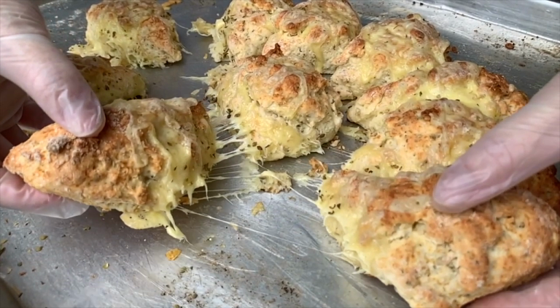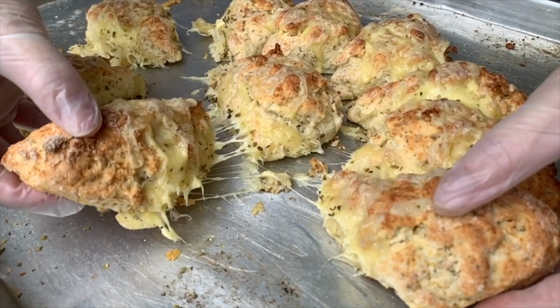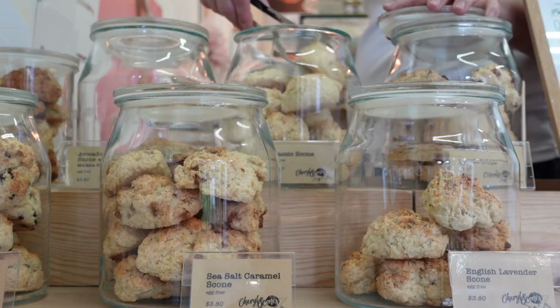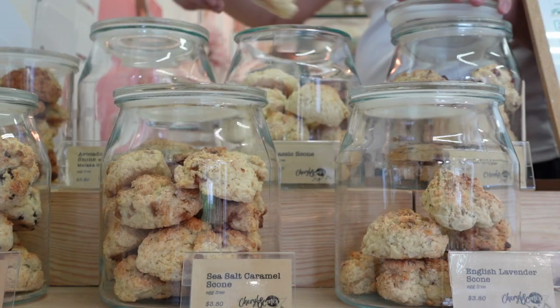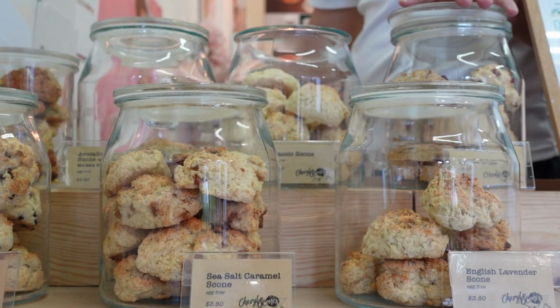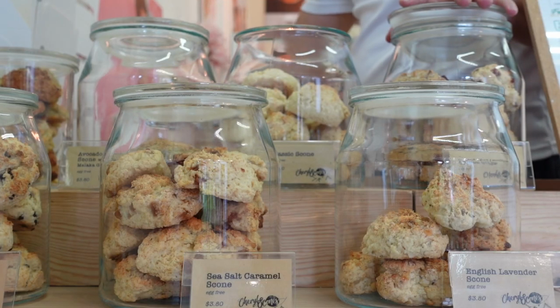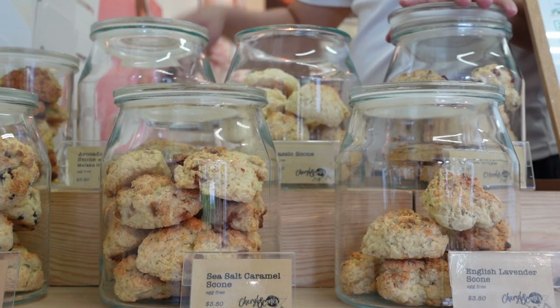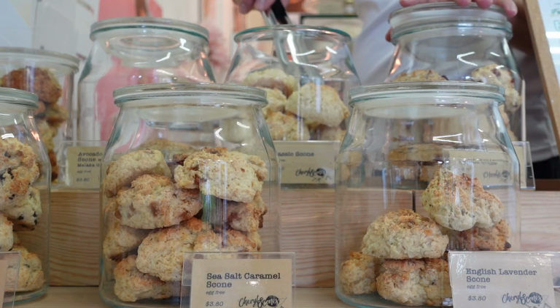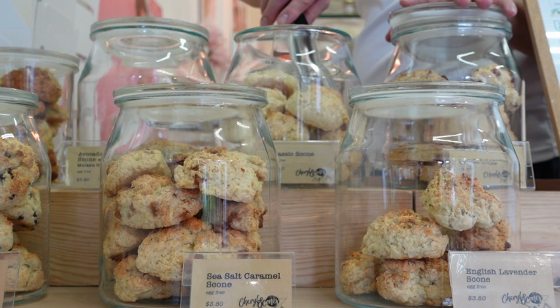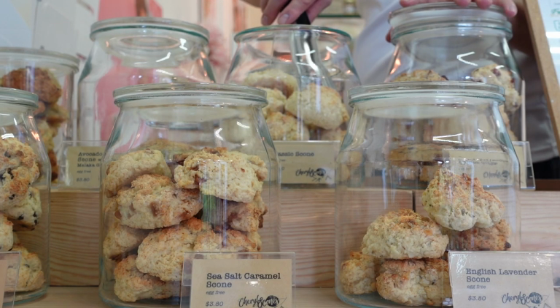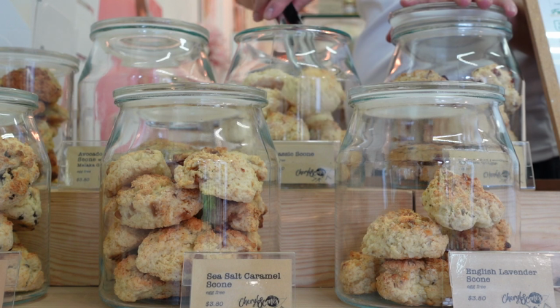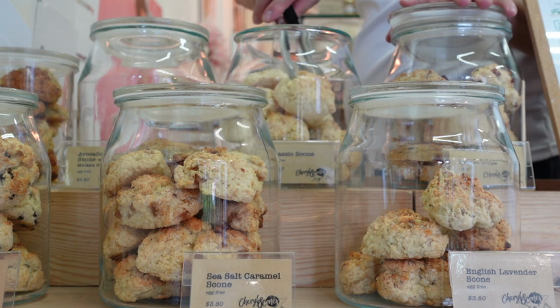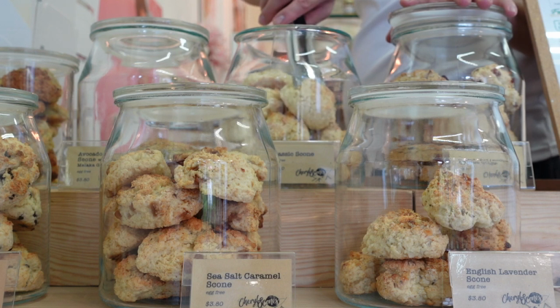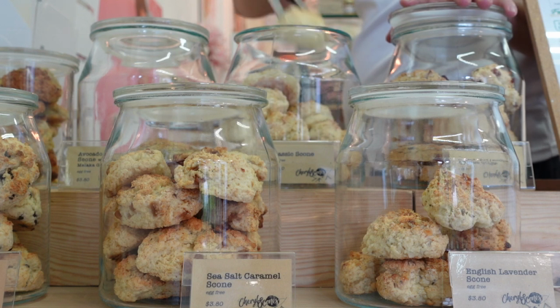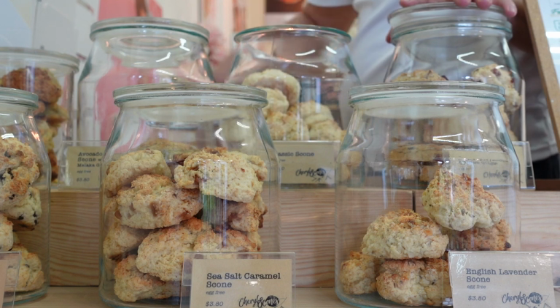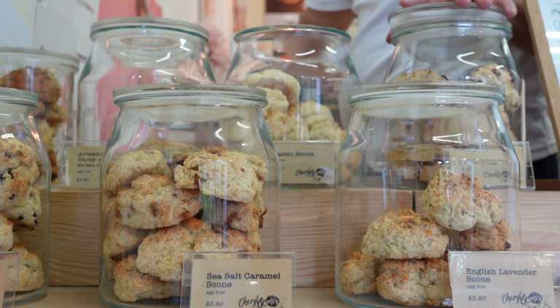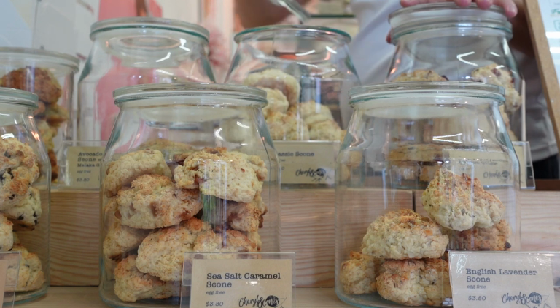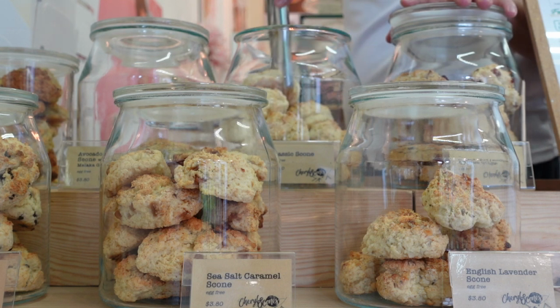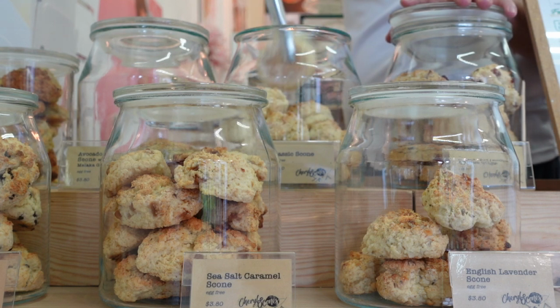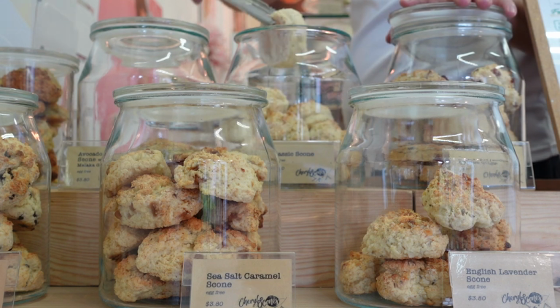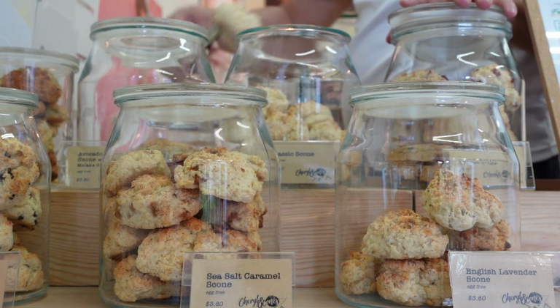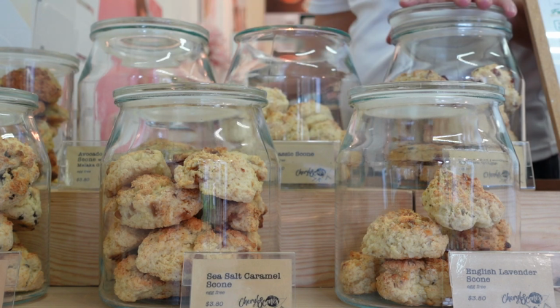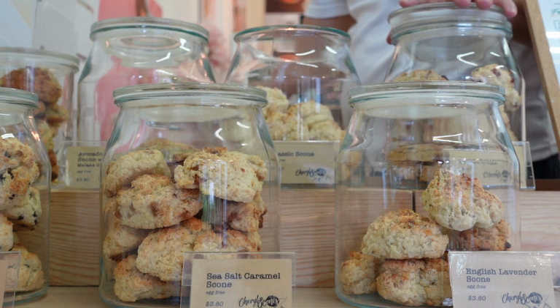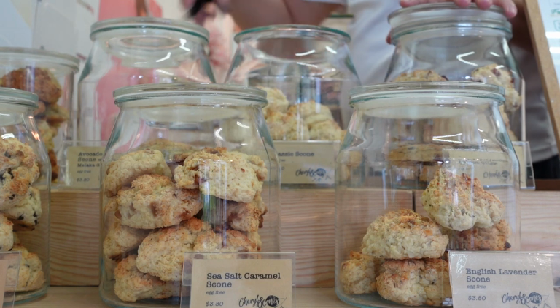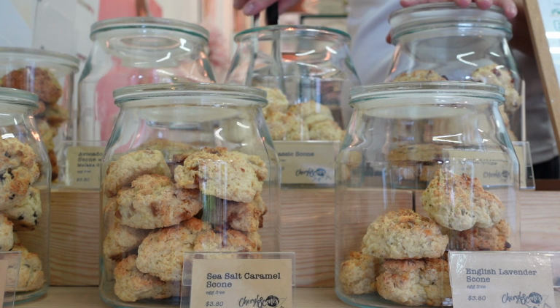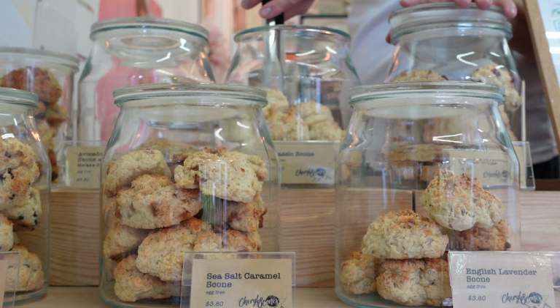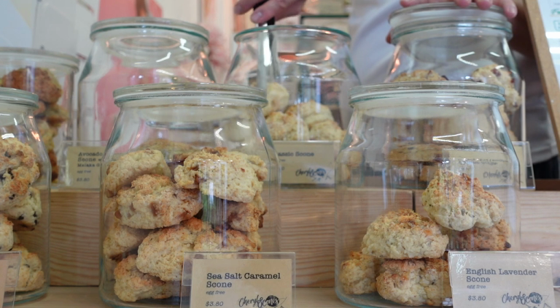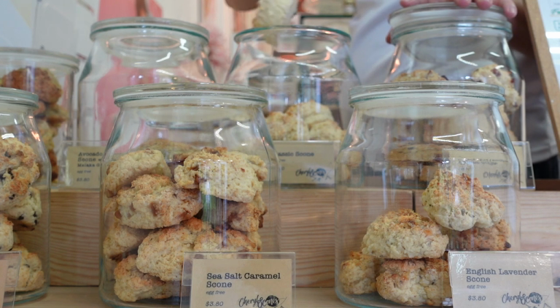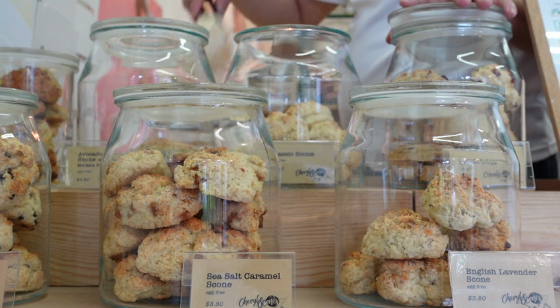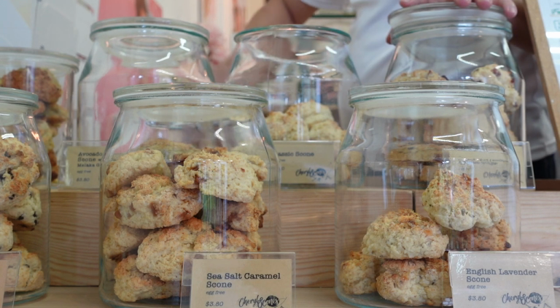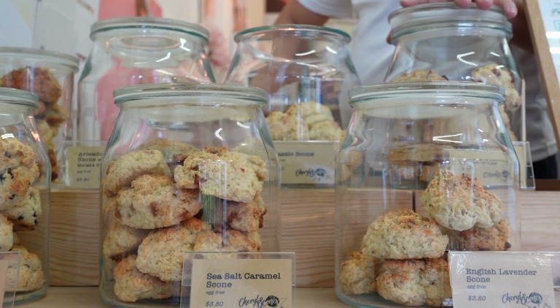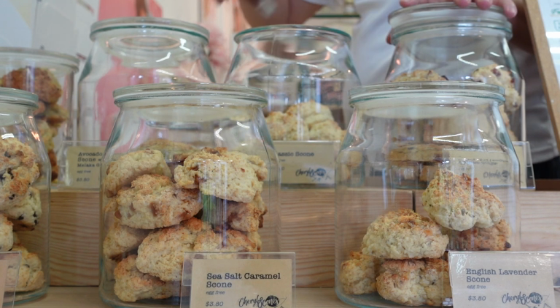Thank you for joining us here at Cheryl Scones. Once again, this is your host. Happy National Scone Day! Continue to stay well, stay safe, and until the next one — ciao ciao!